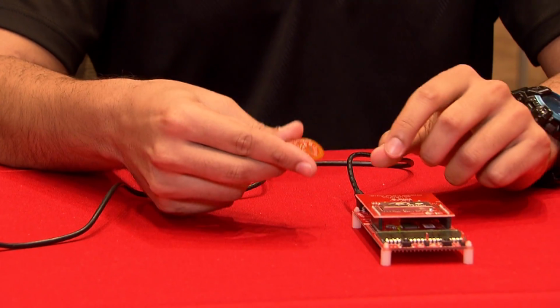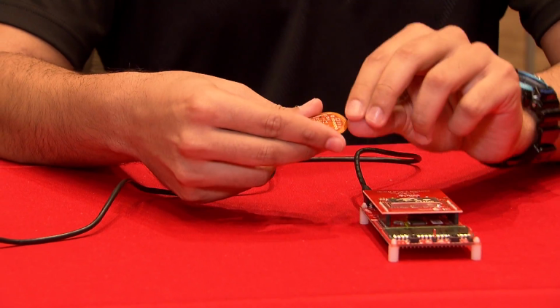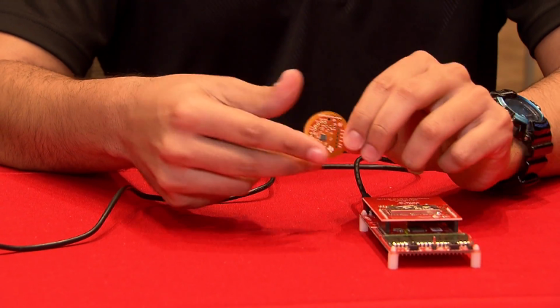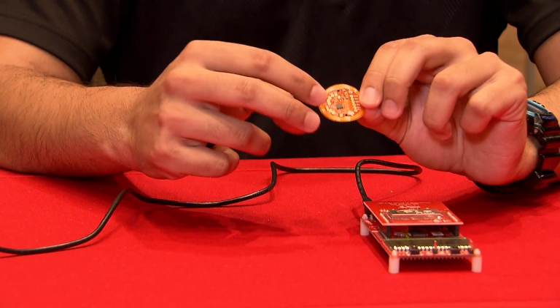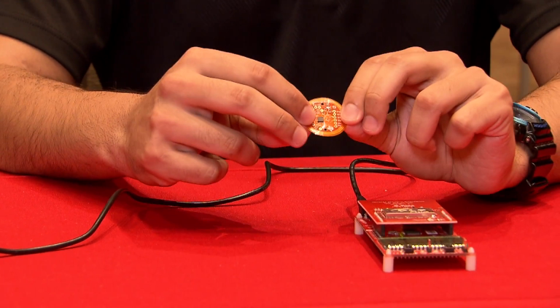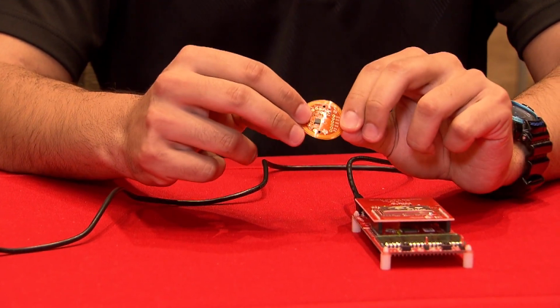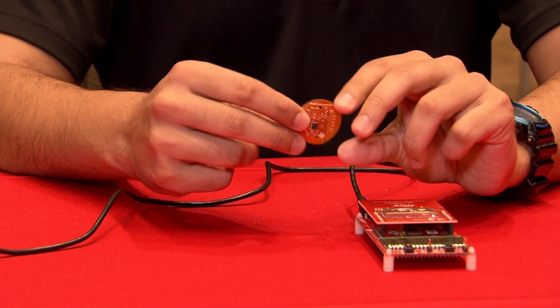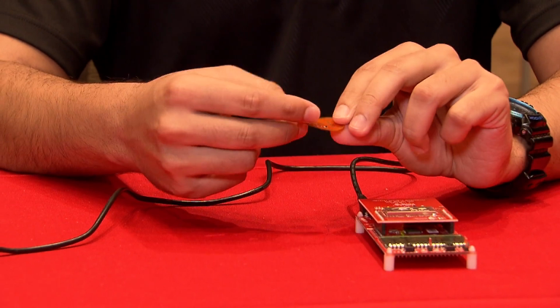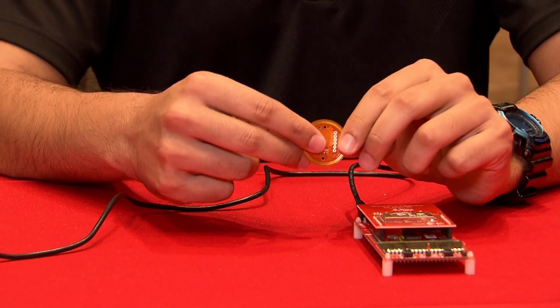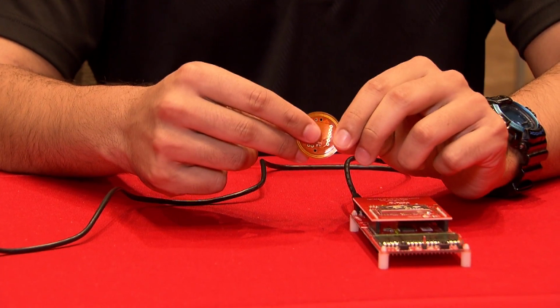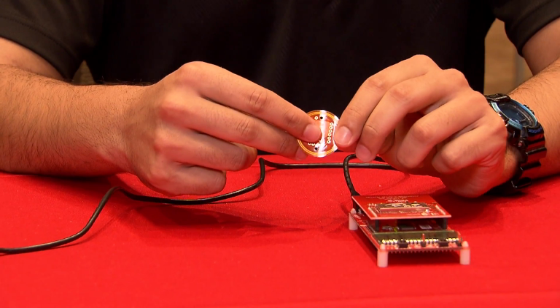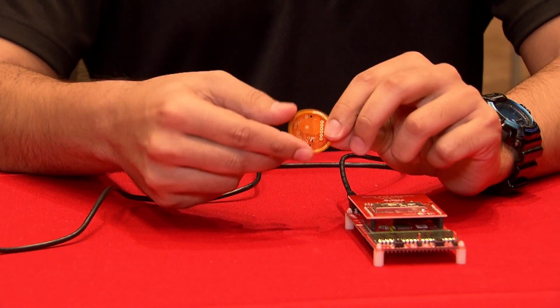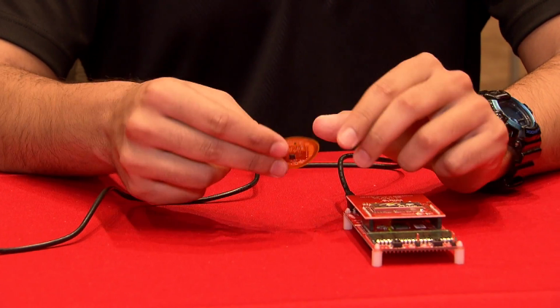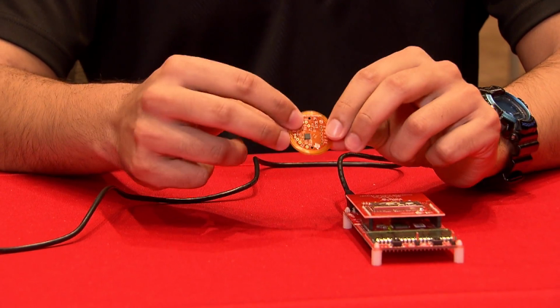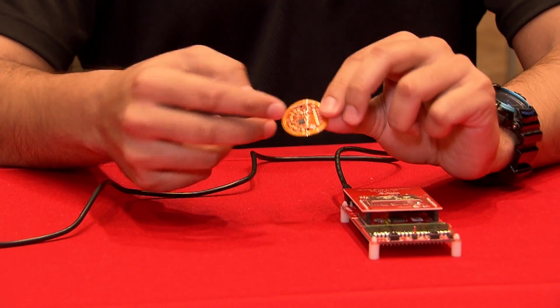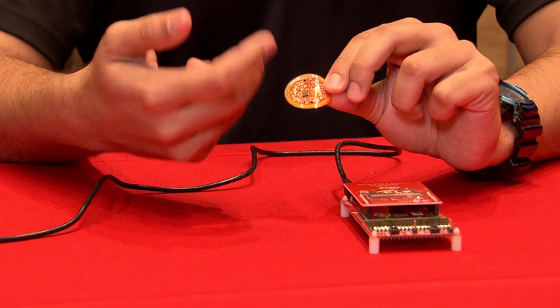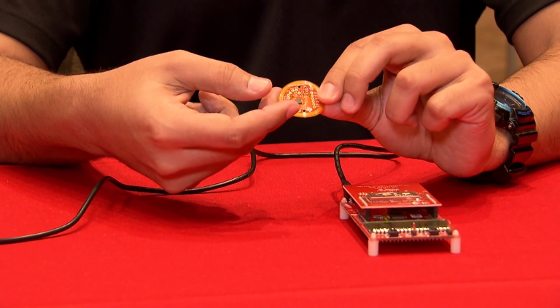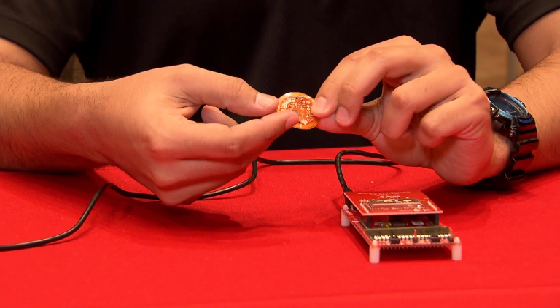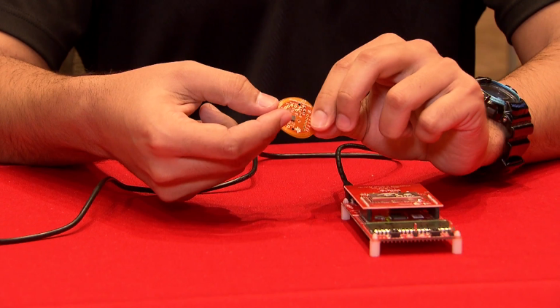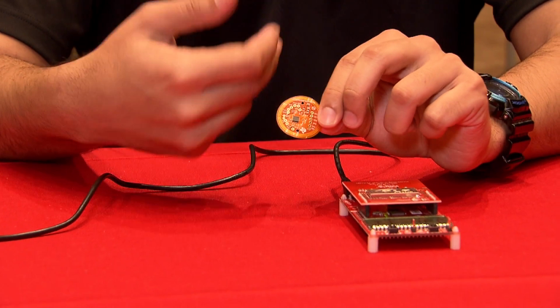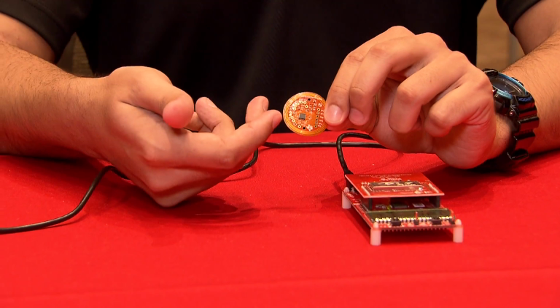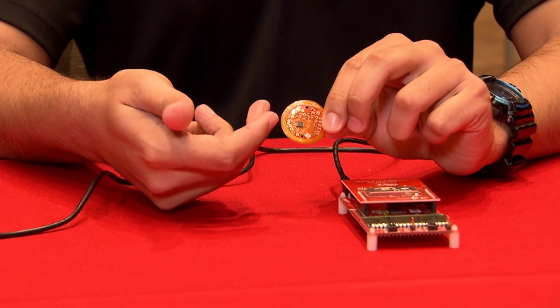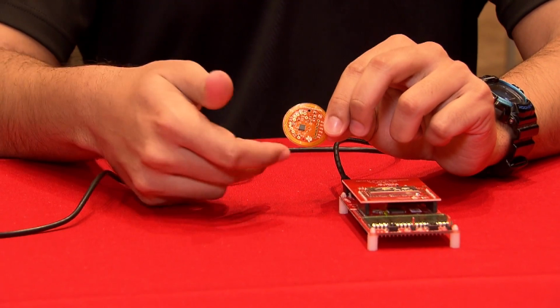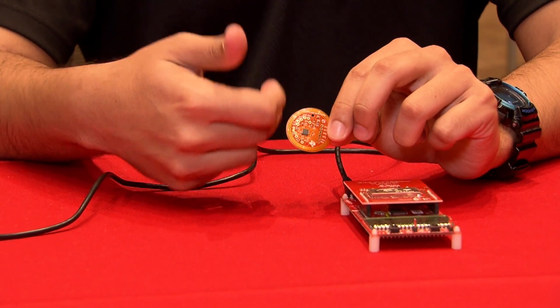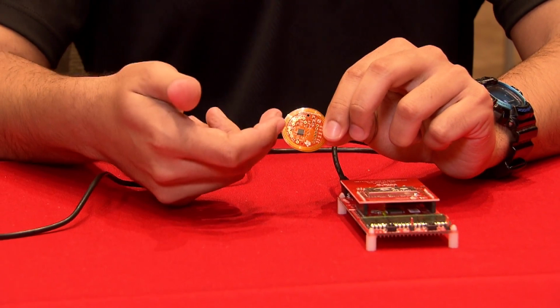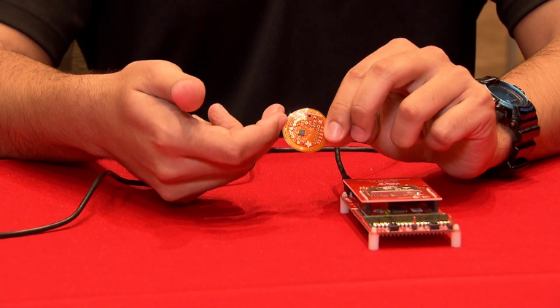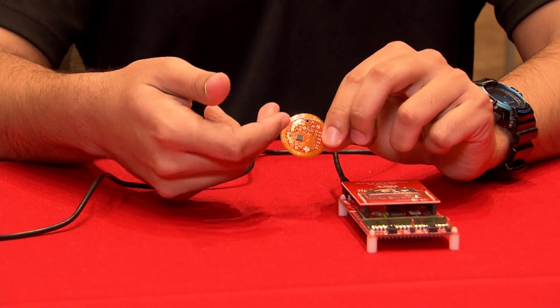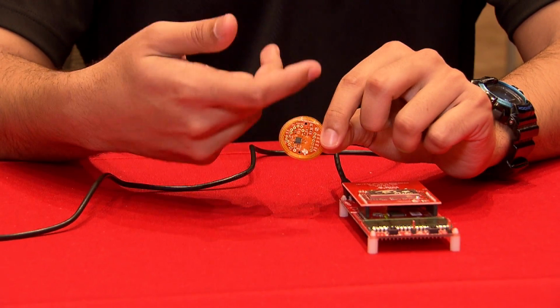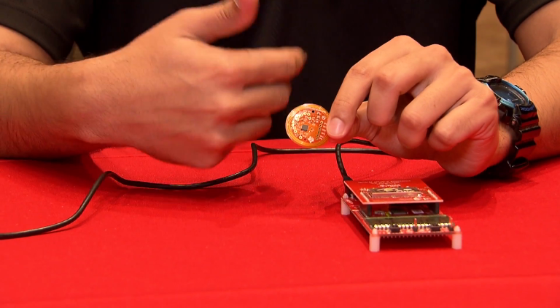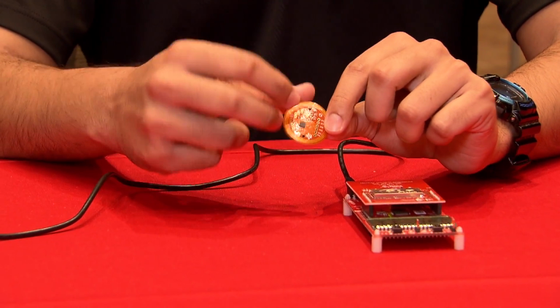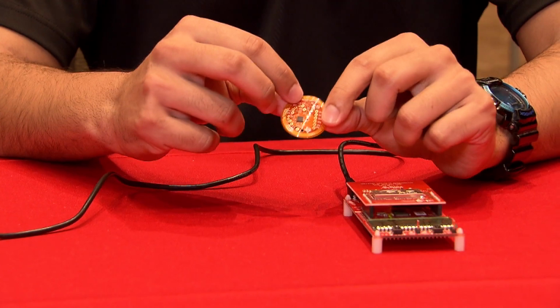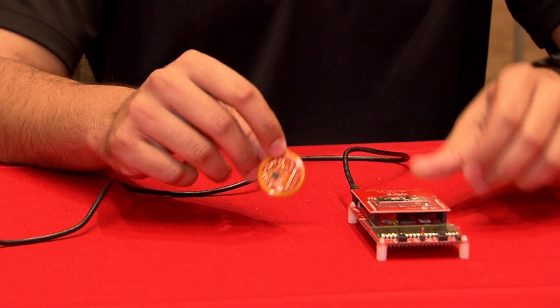Basically what it has on it is the RF430 and a temperature sensor. So what you can do is when the RF field powers it, you'll get a temperature measurement, and then once you get that temperature measurement, you can send it over NFC.